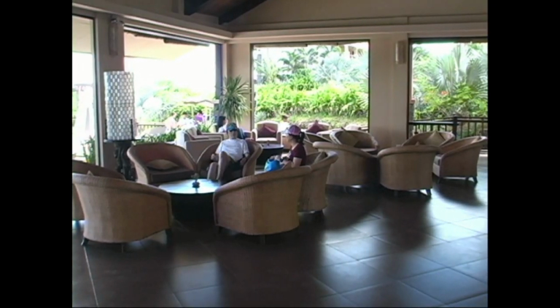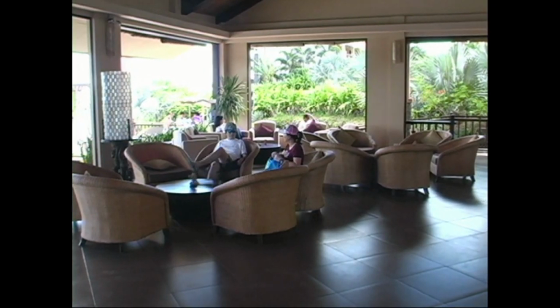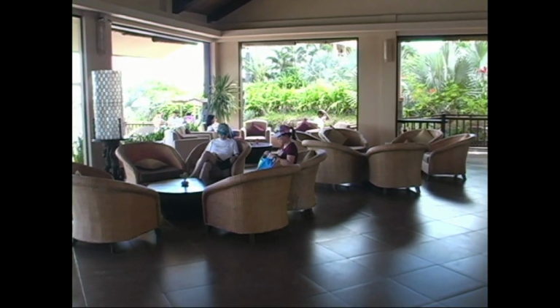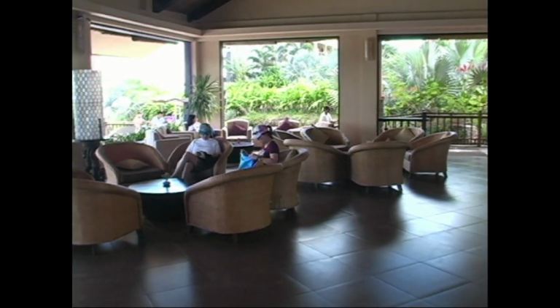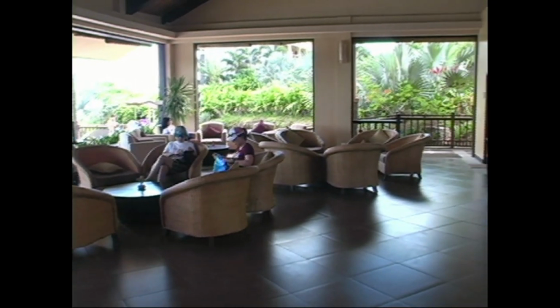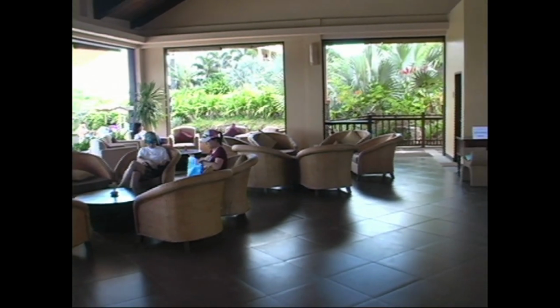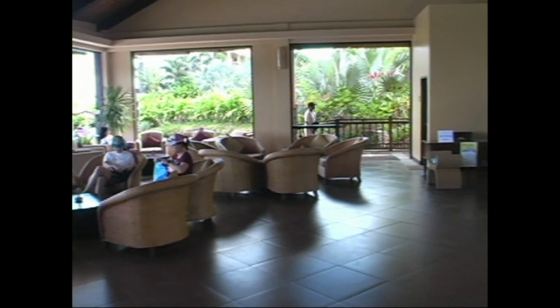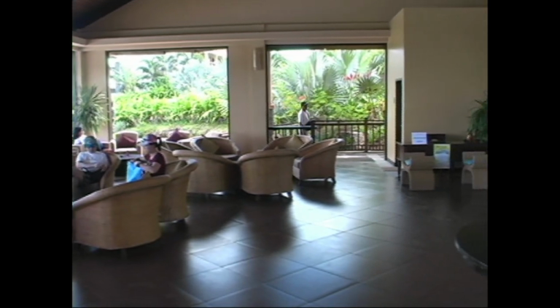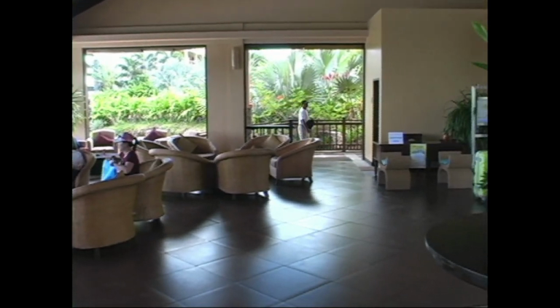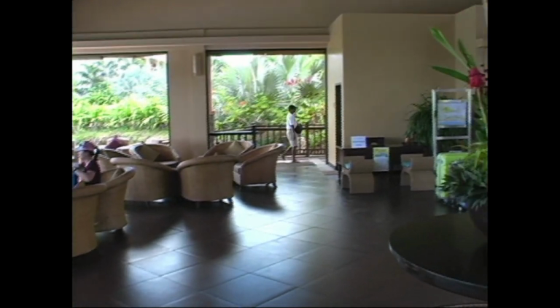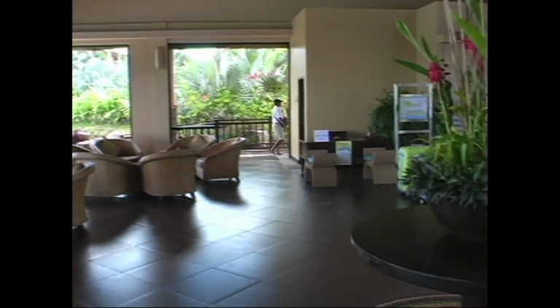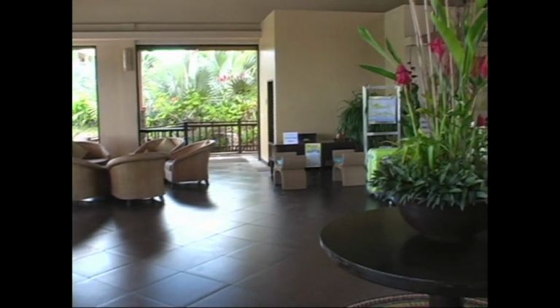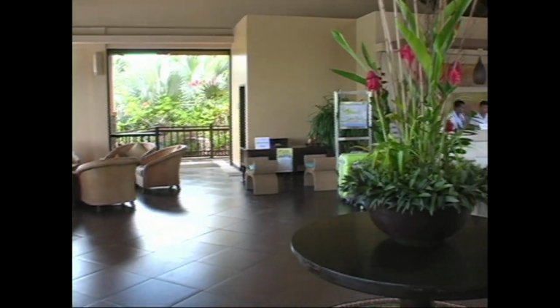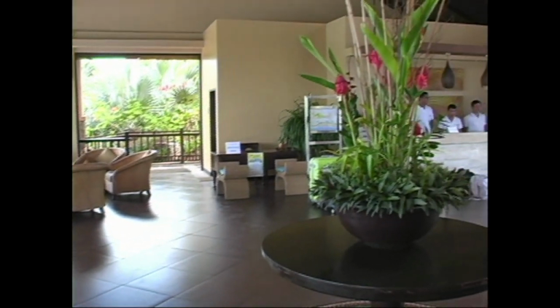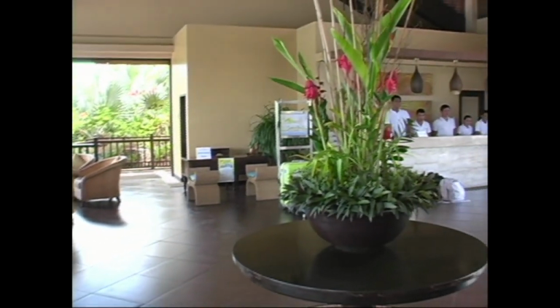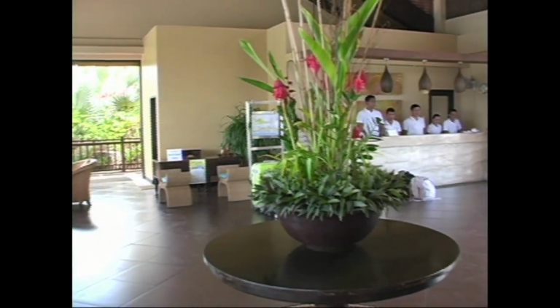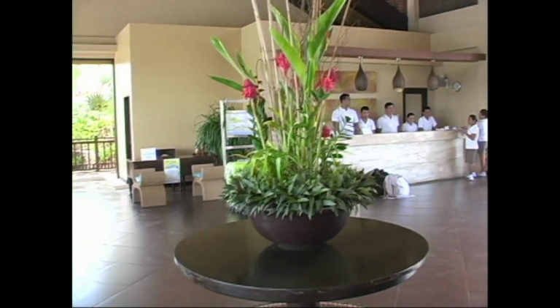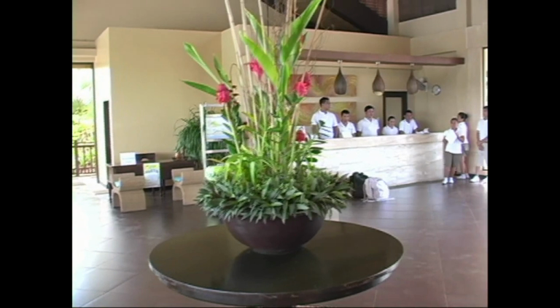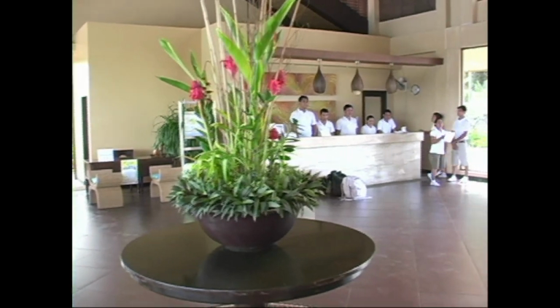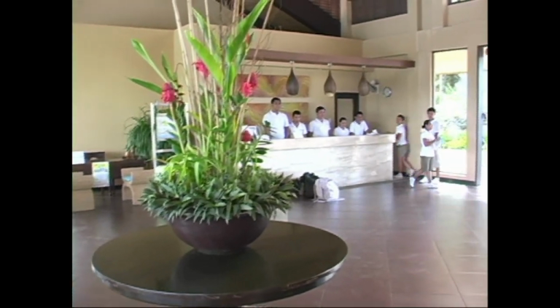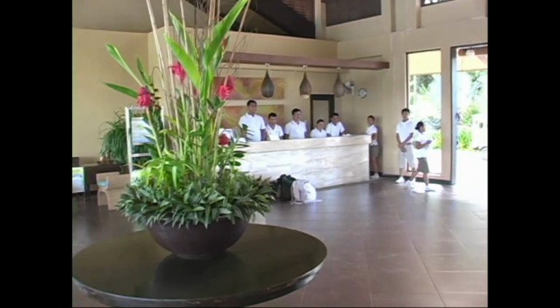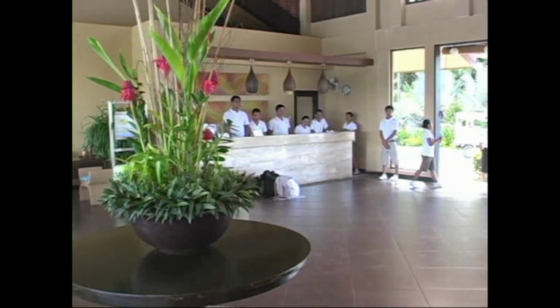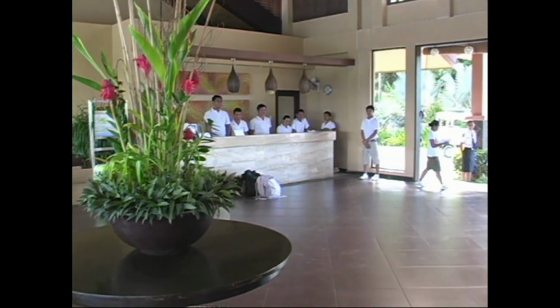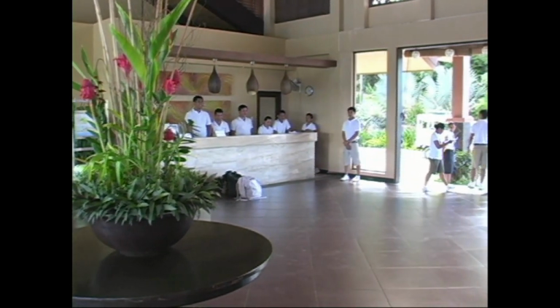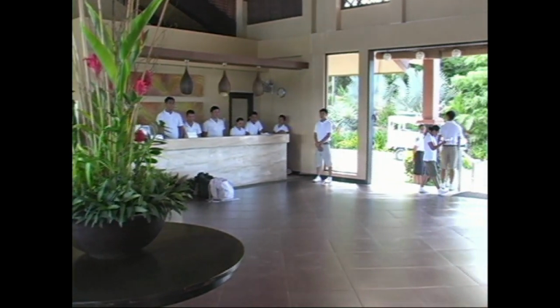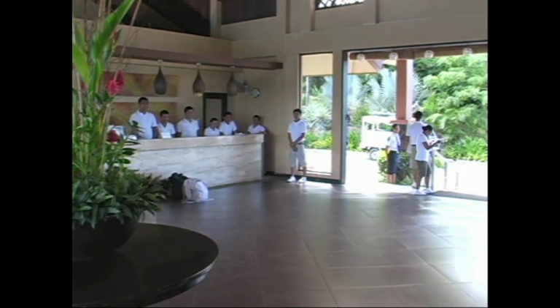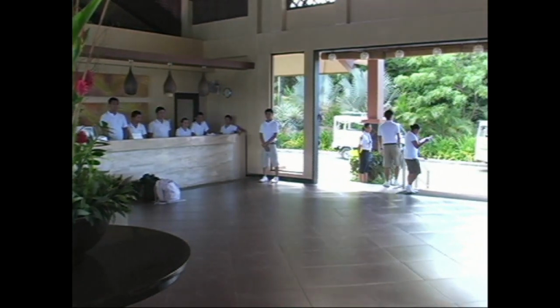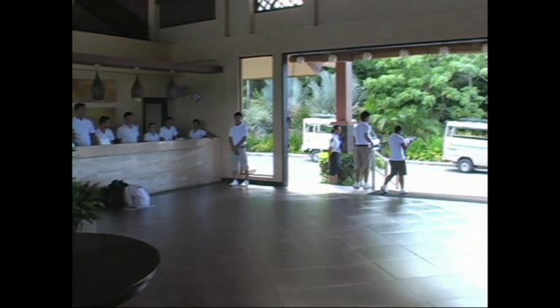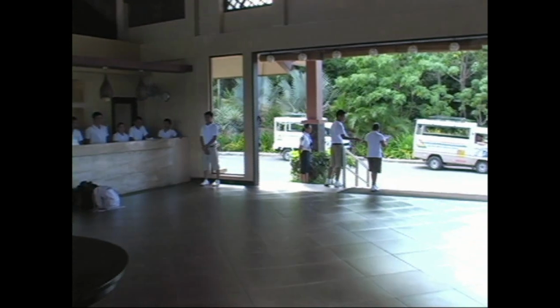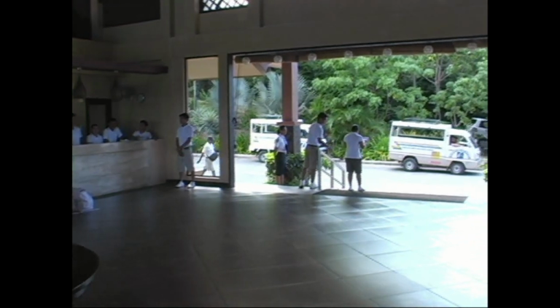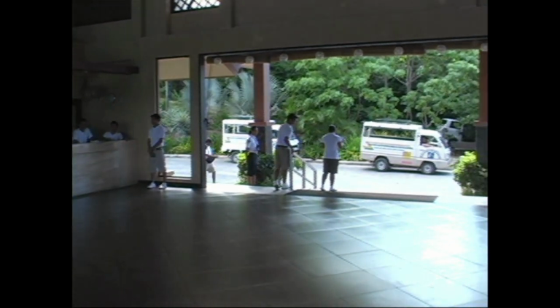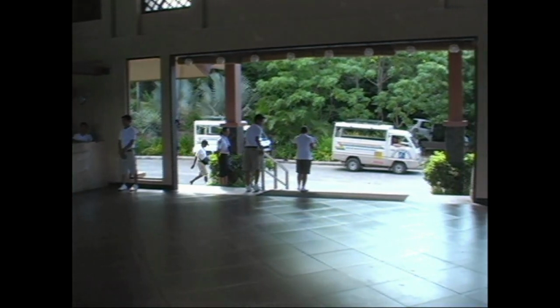Here's the lobby lounge. So once you arrive, while you're waiting for your check-in, you can hang out in the lobby lounge. You can have your welcome drink here. Here you have your concierge service to your left — they'll be the ones to help you with your luggage, taking it to your room.